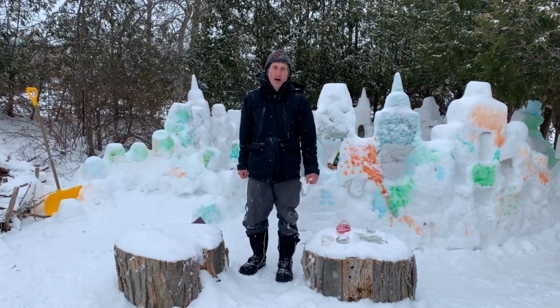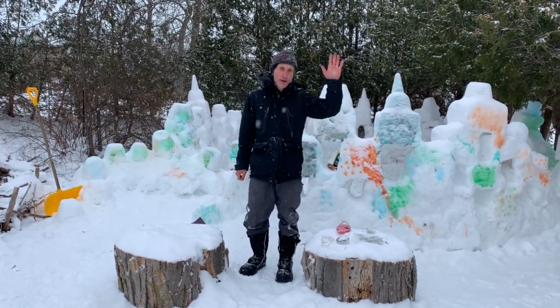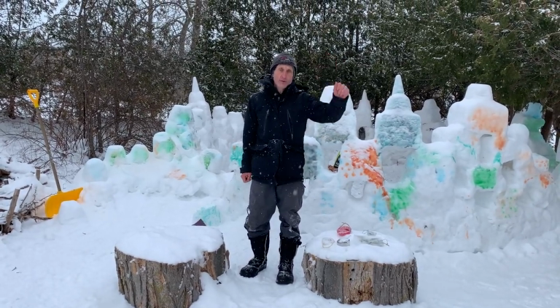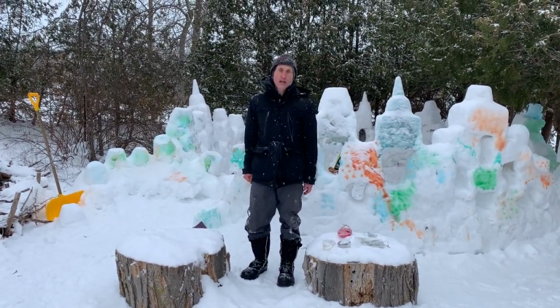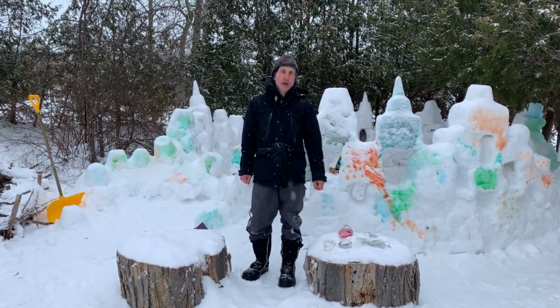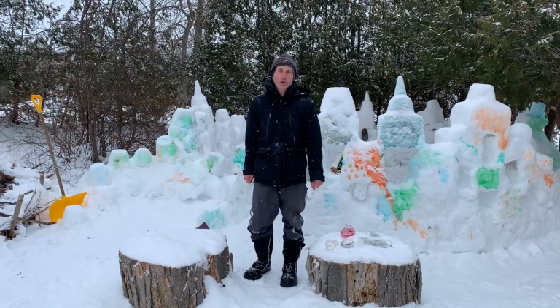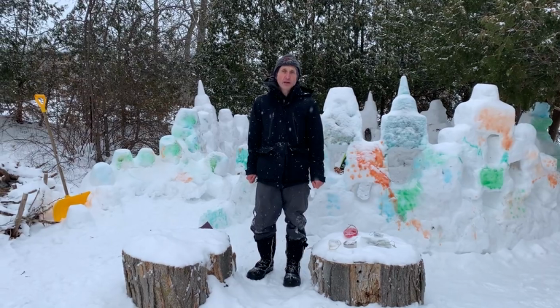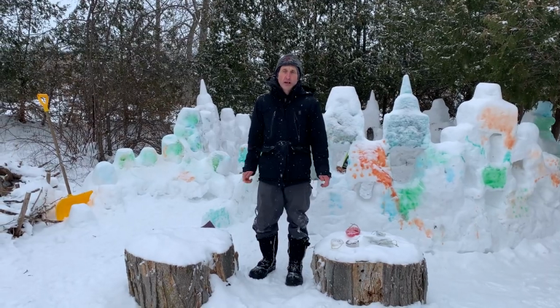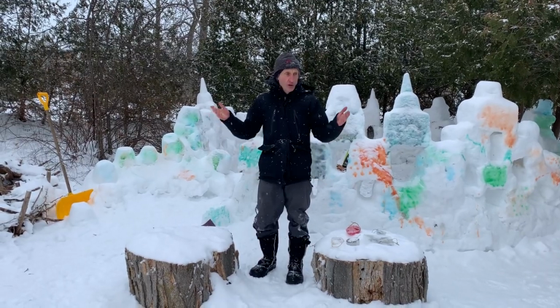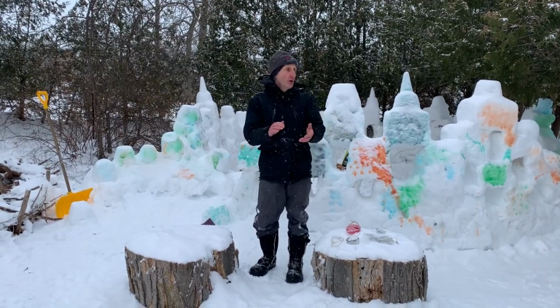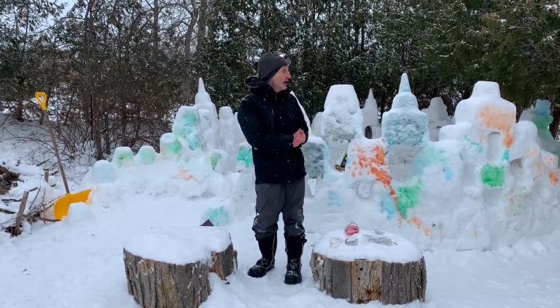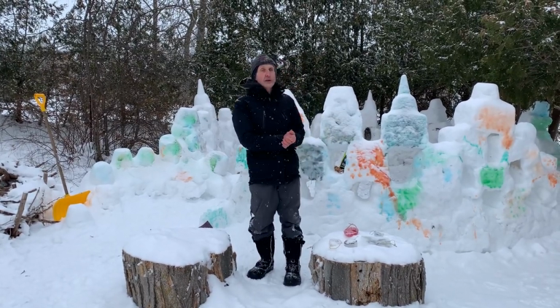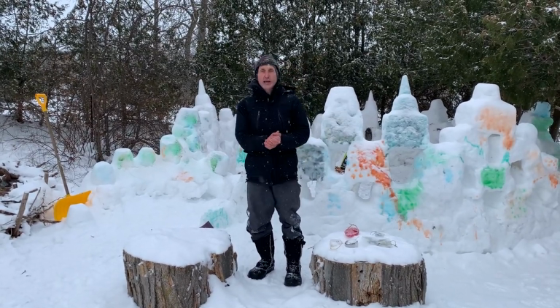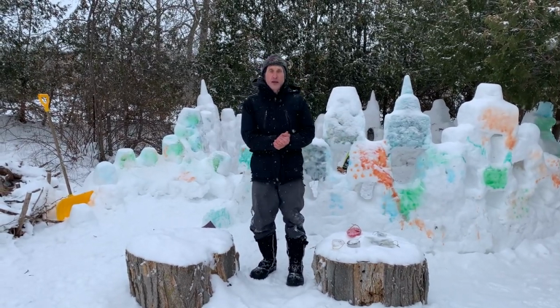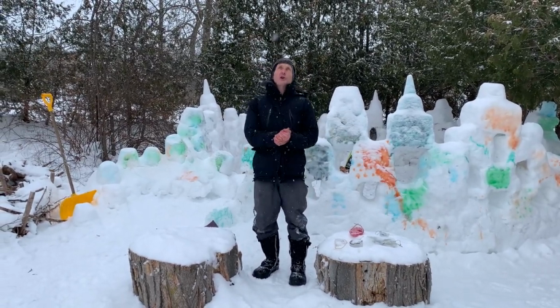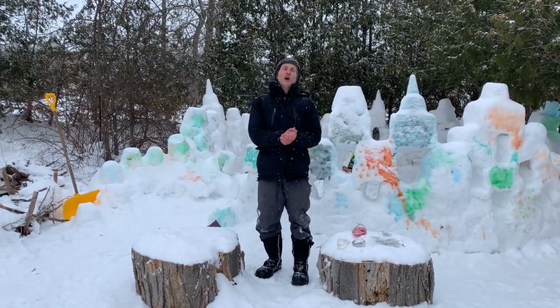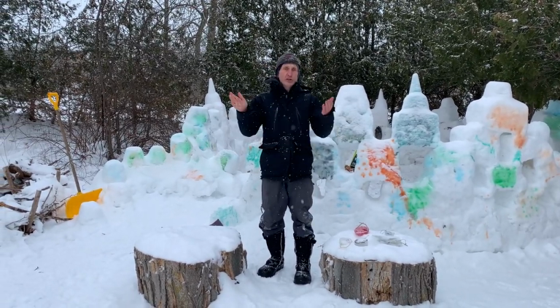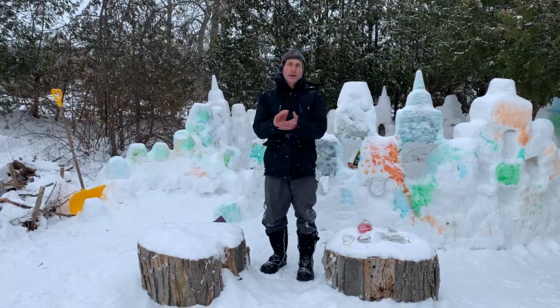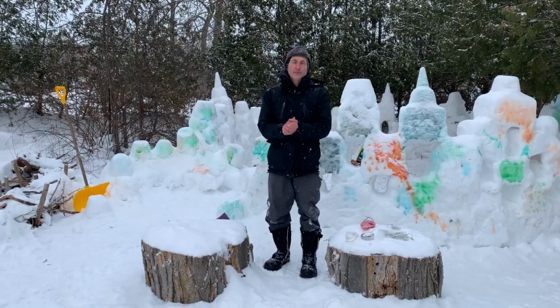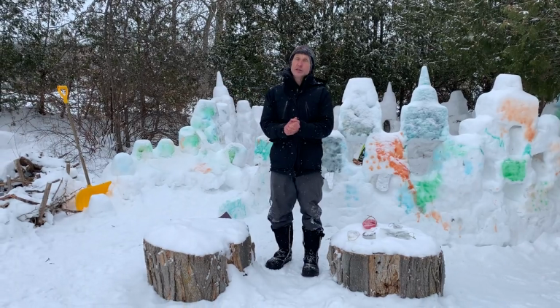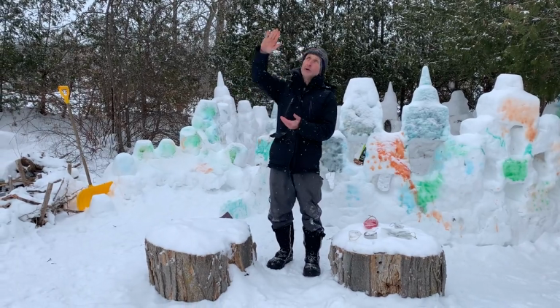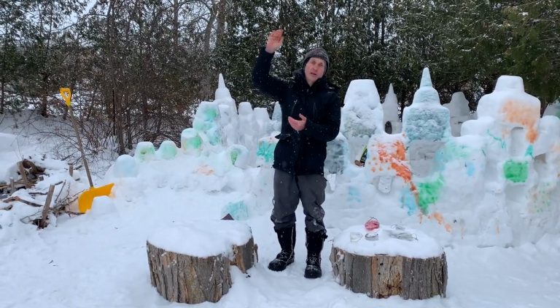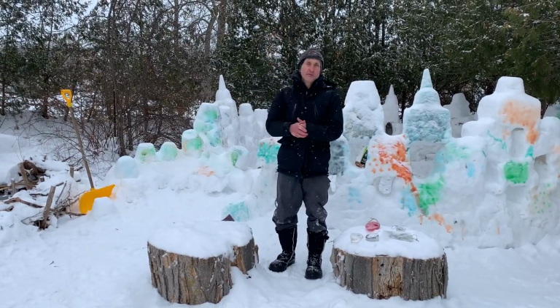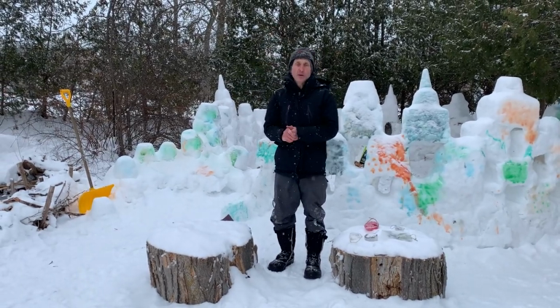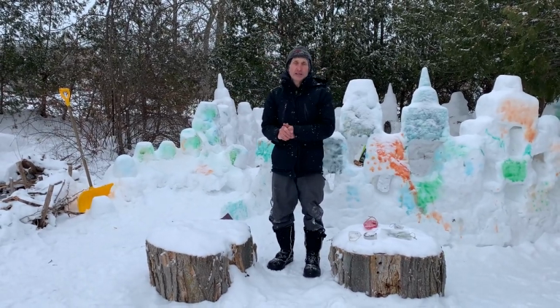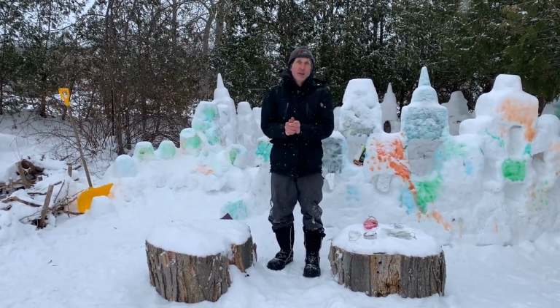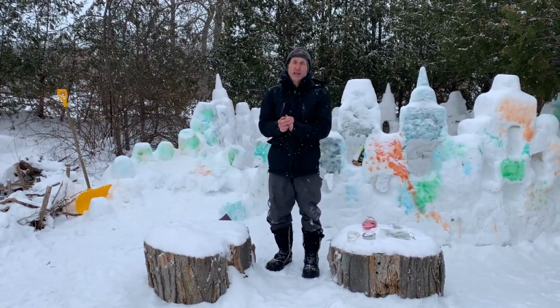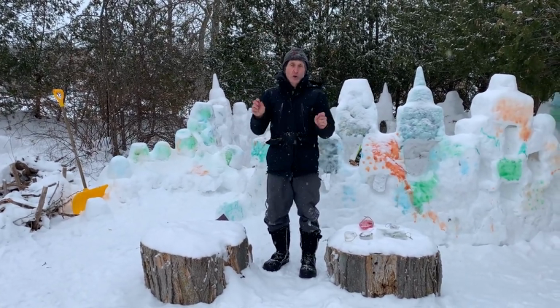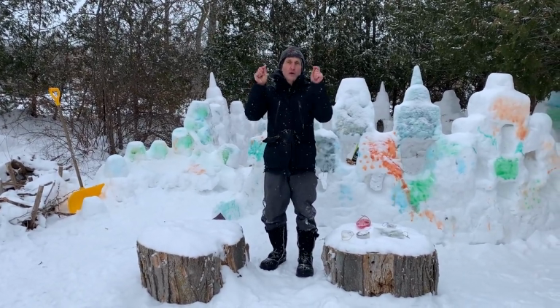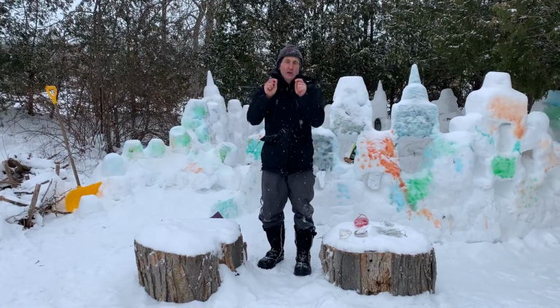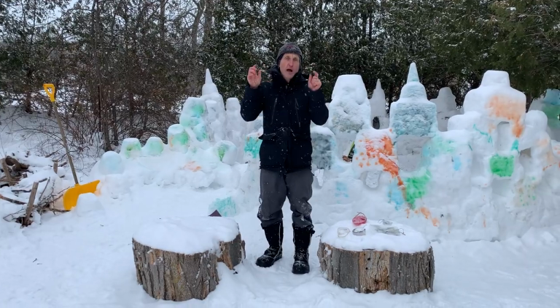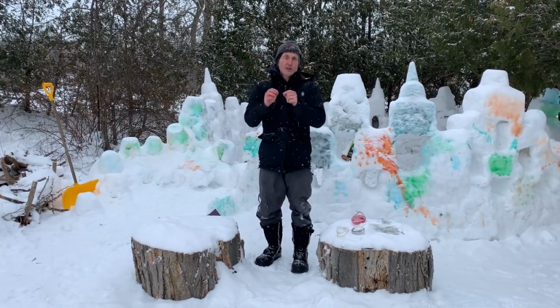Hi everybody, my name's Glenn and I'm from Camp Kawartha on a beautiful January day and the snow is falling. Snow is amazing — it starts about 15,000 feet above our heads and little water molecules grab on to